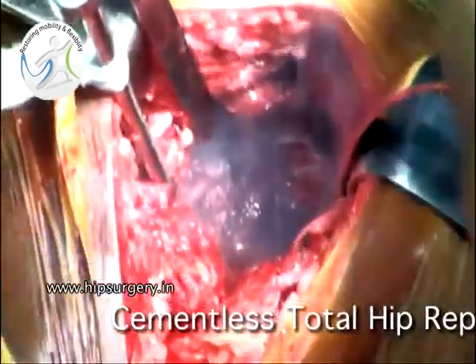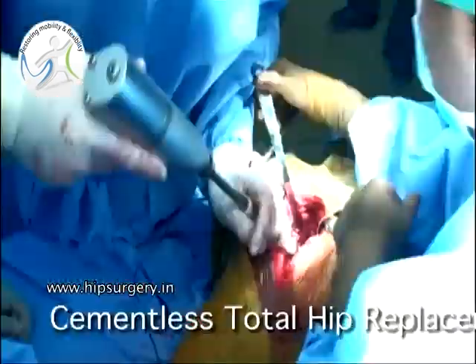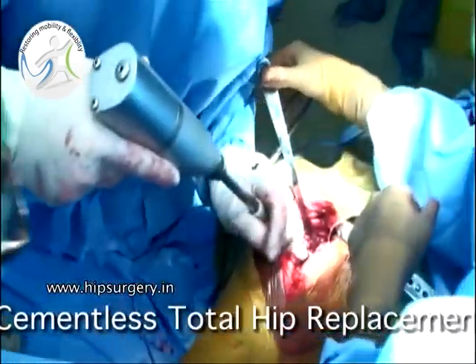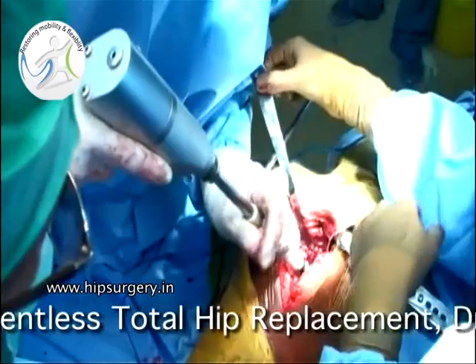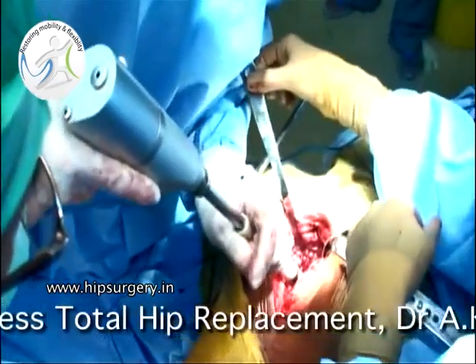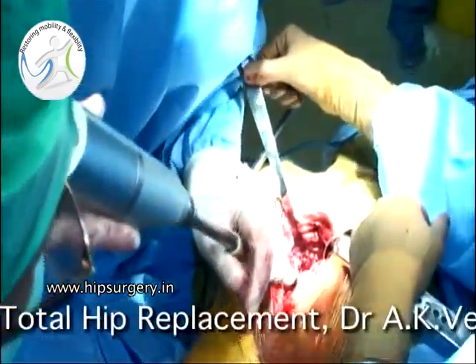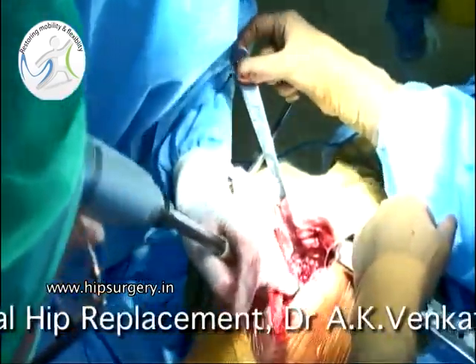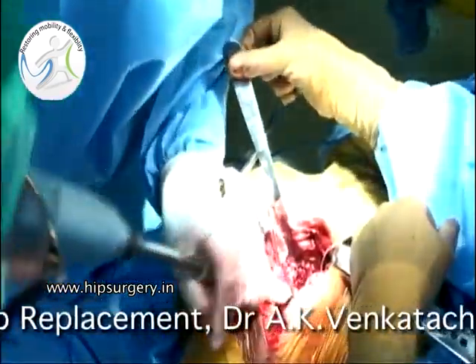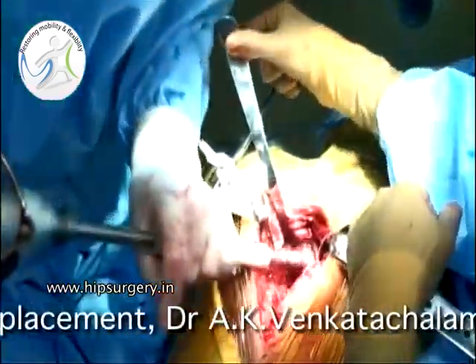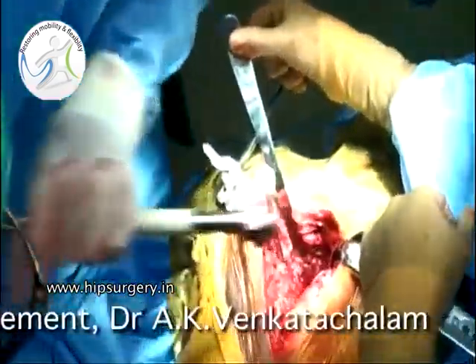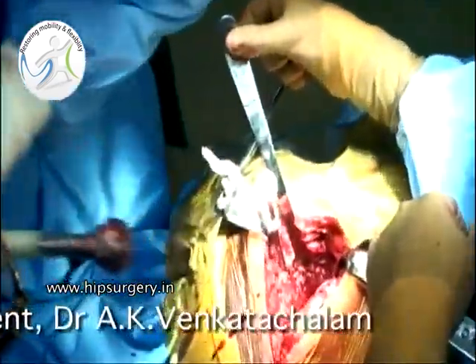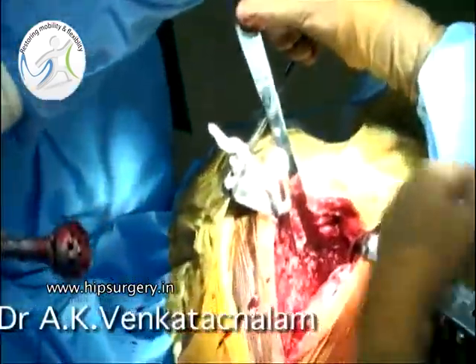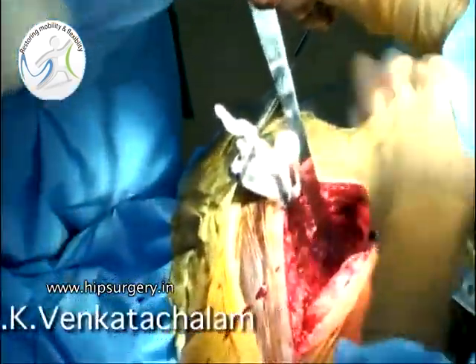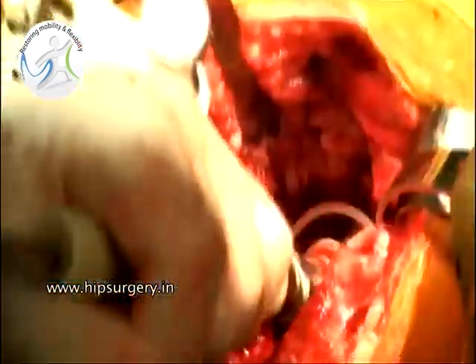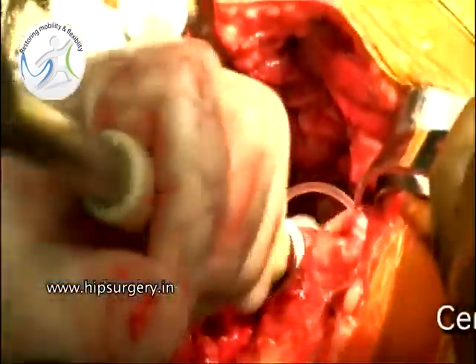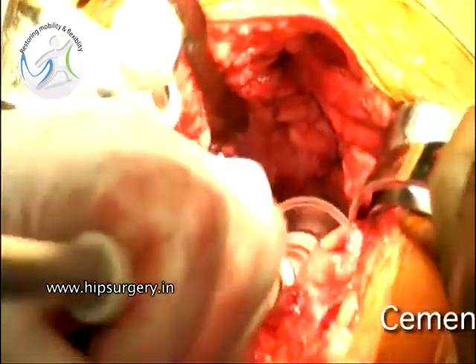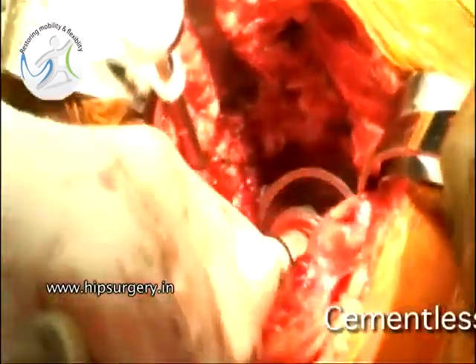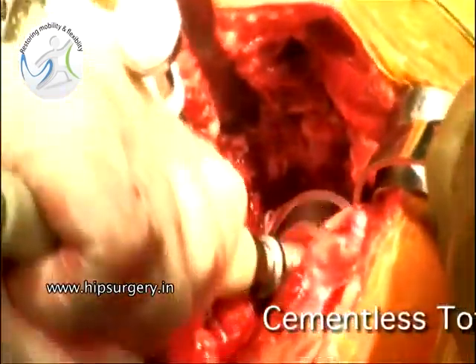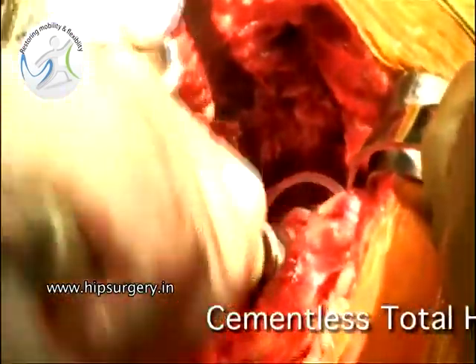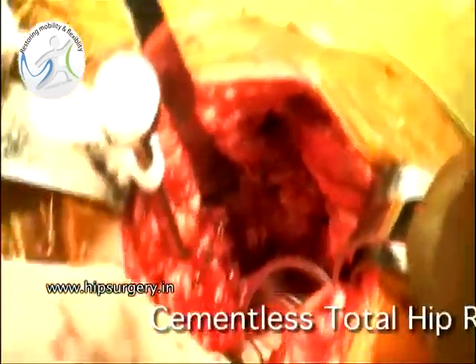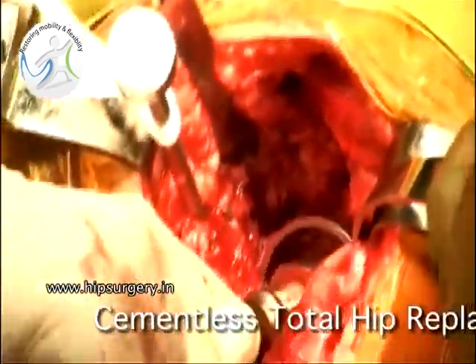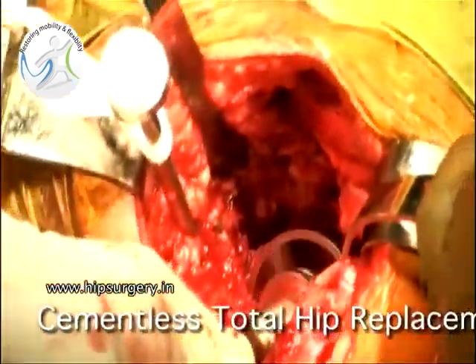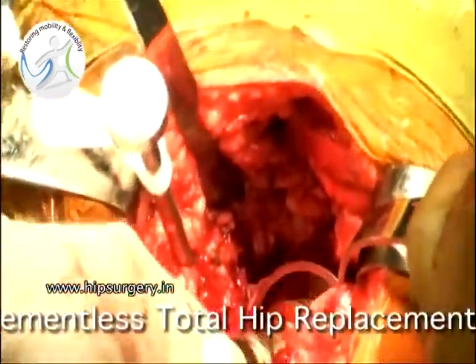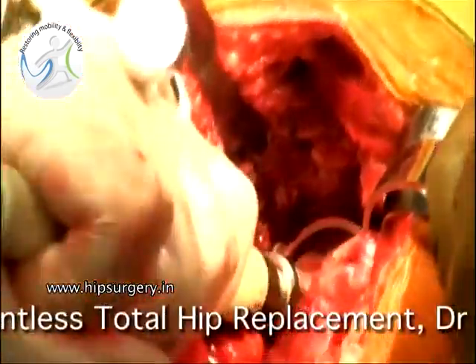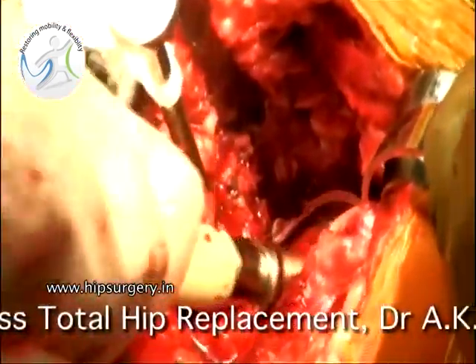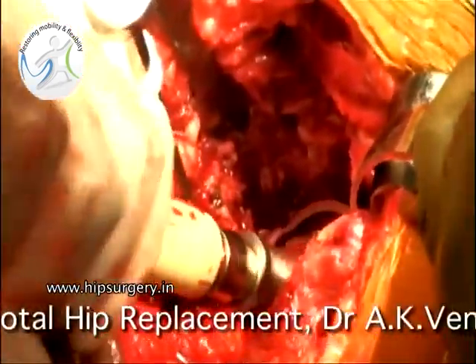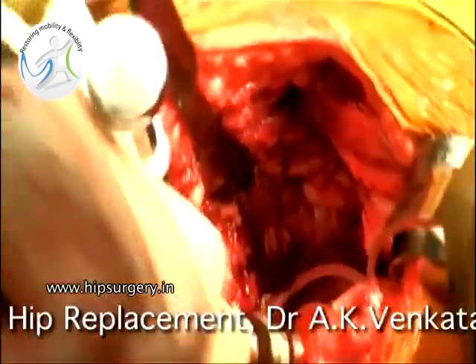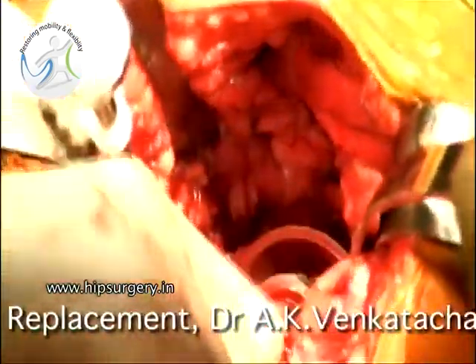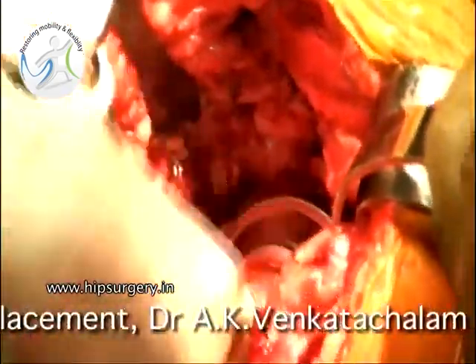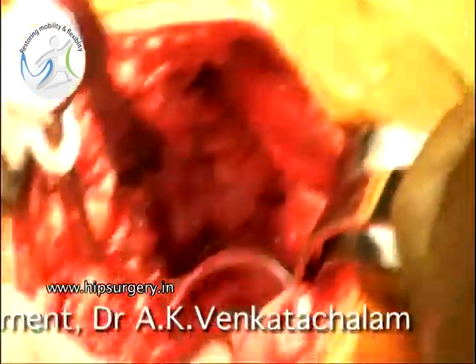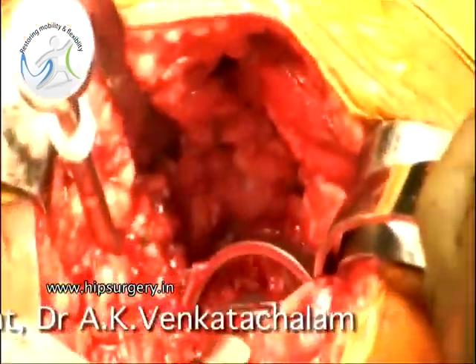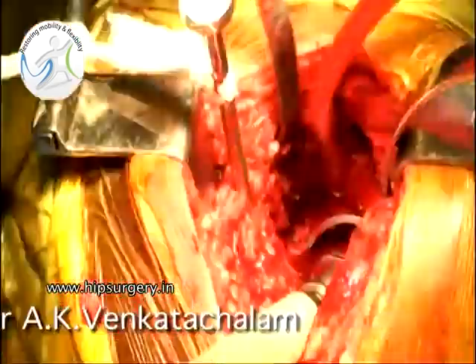All soft tissue is removed. Reaming is commenced with the smallest size reamer, and sequential reaming of the acetabulum is performed.